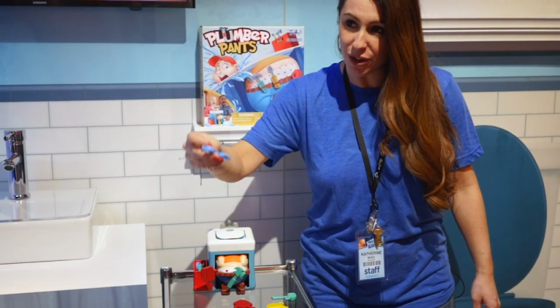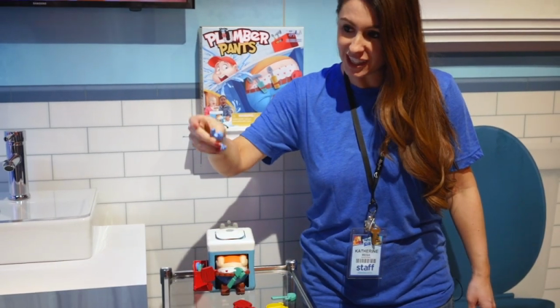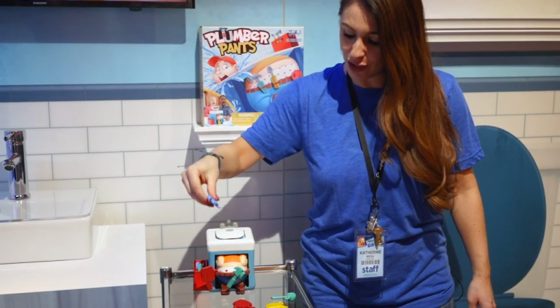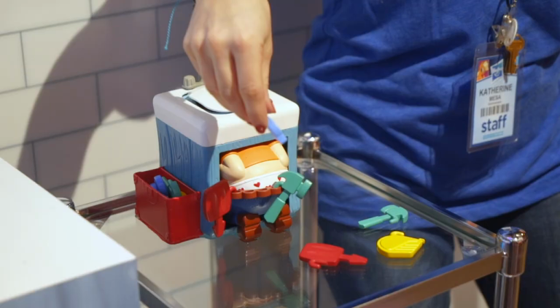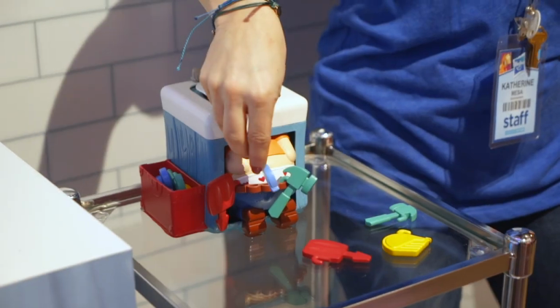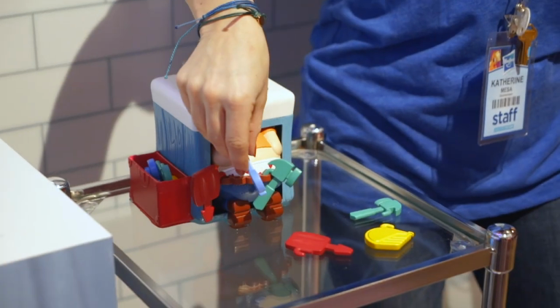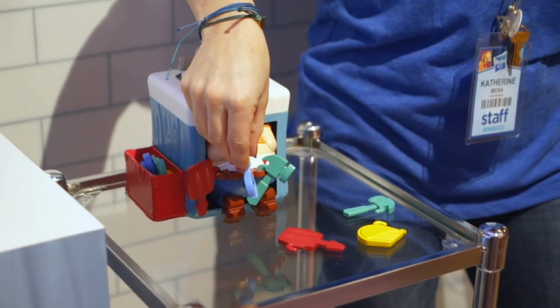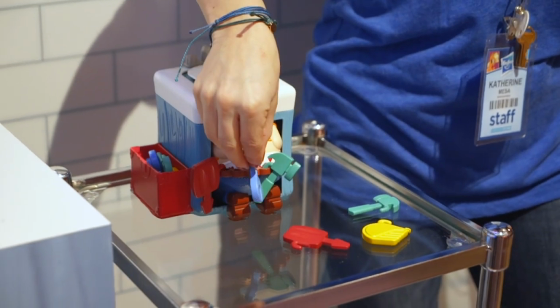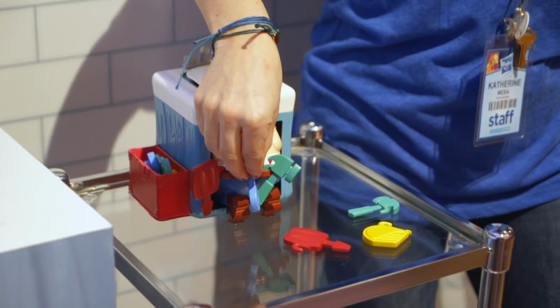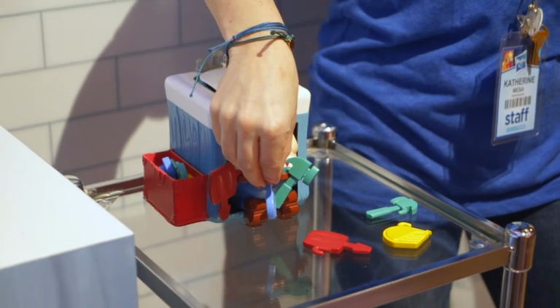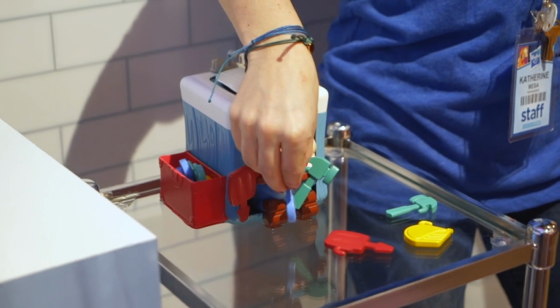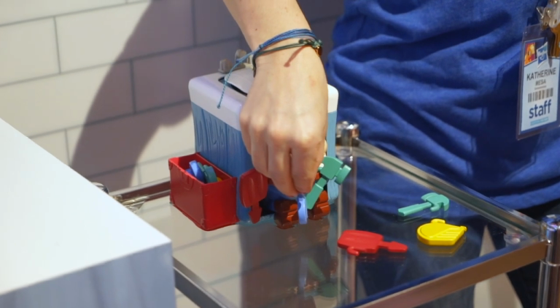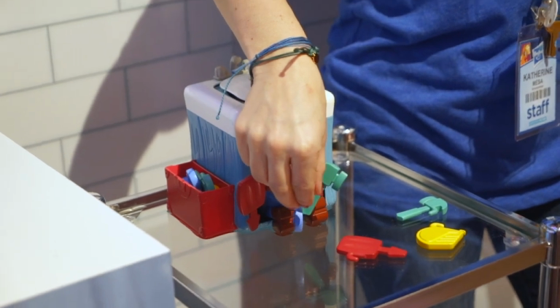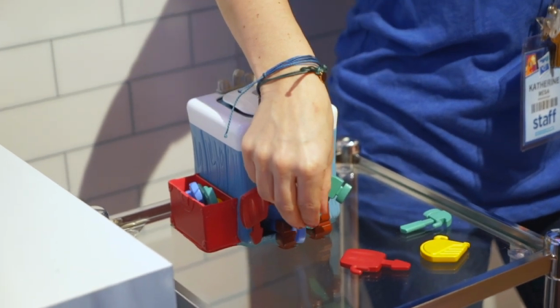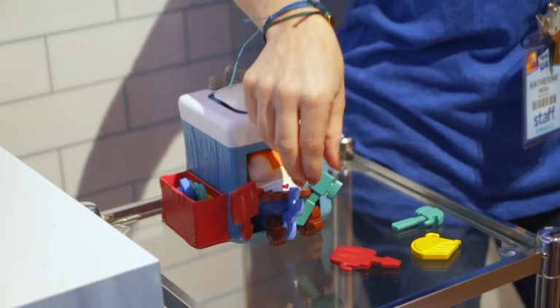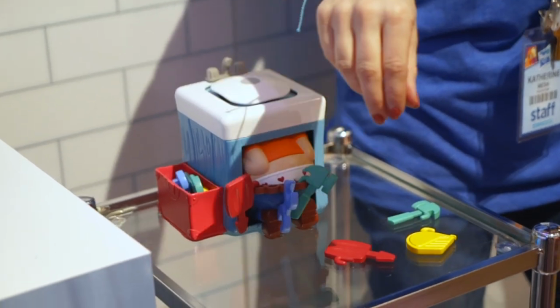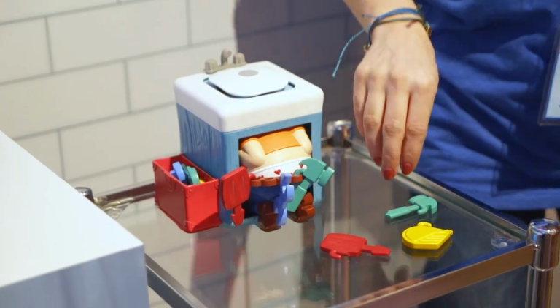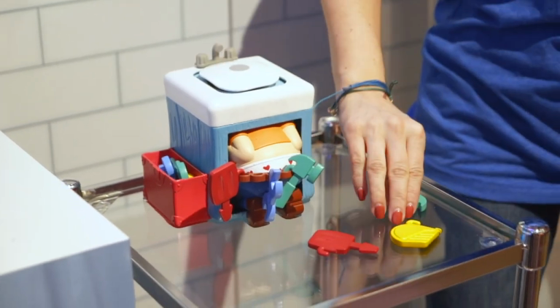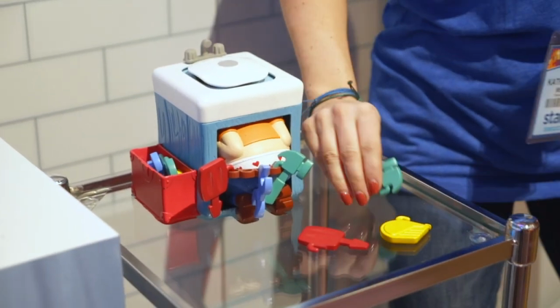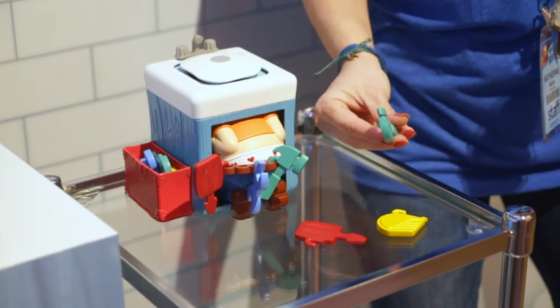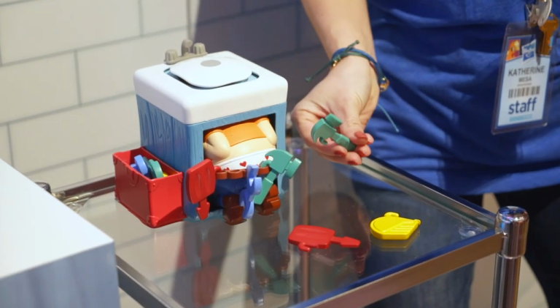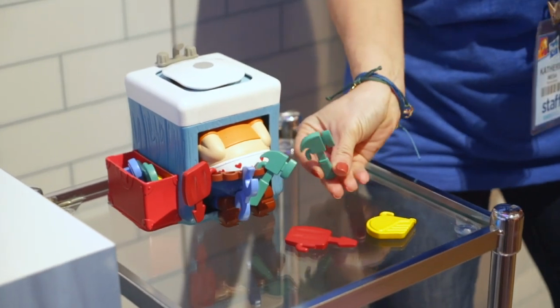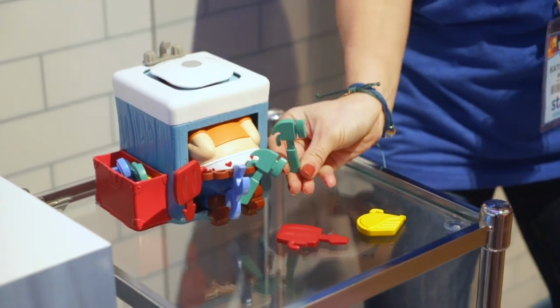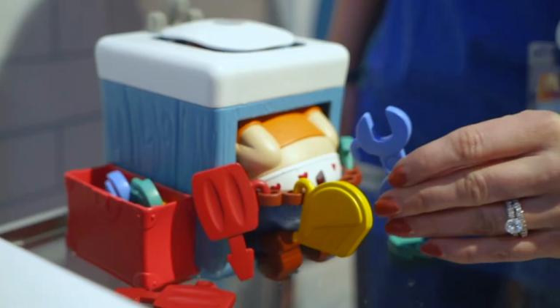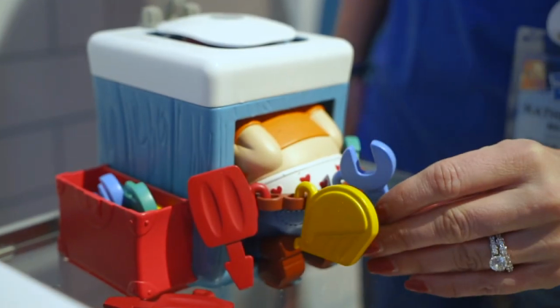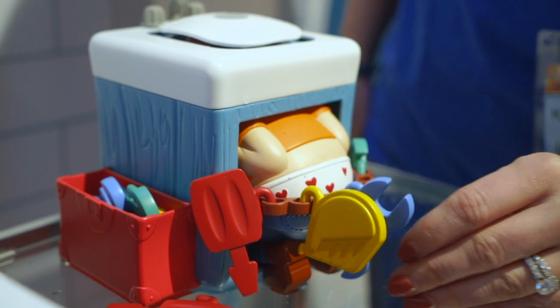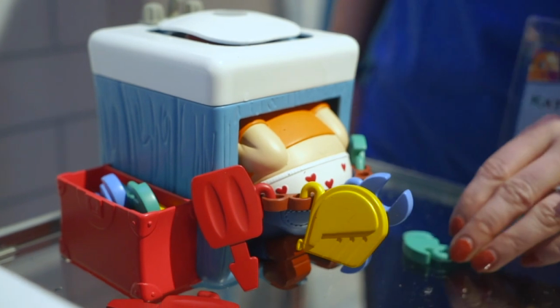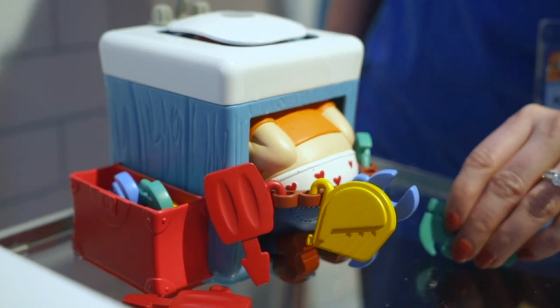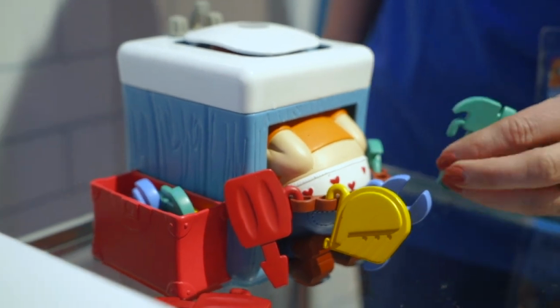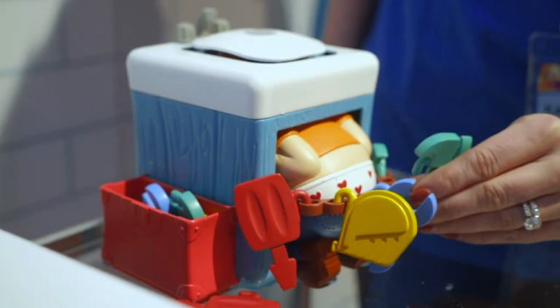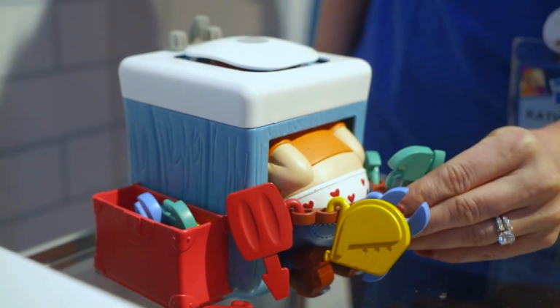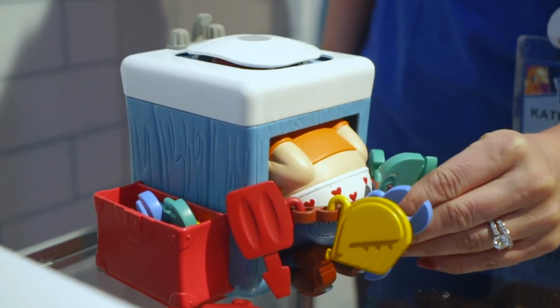We're gonna steal tools out of his toolbox and place them onto his tool belt when he's not looking. The heavier you make it, the more chances those pants may just come tumbling down.